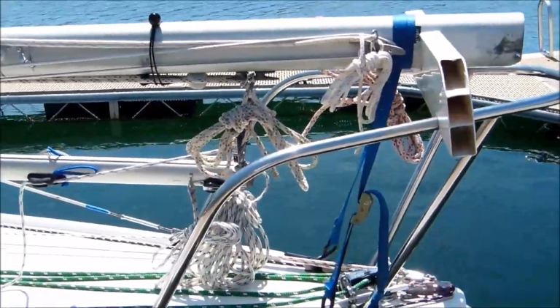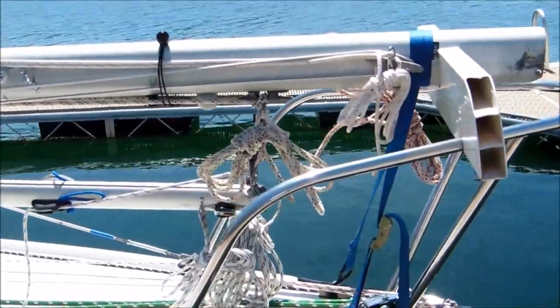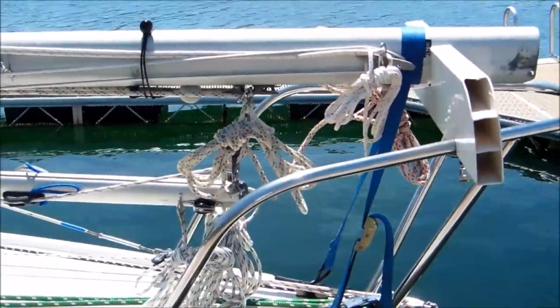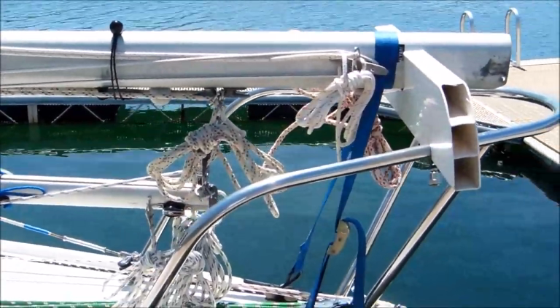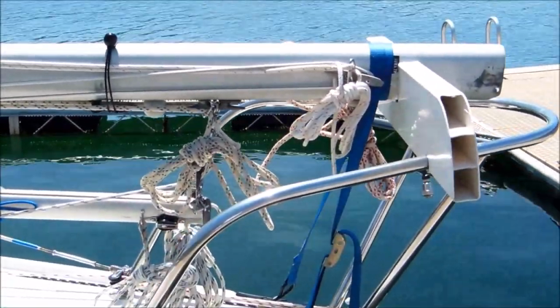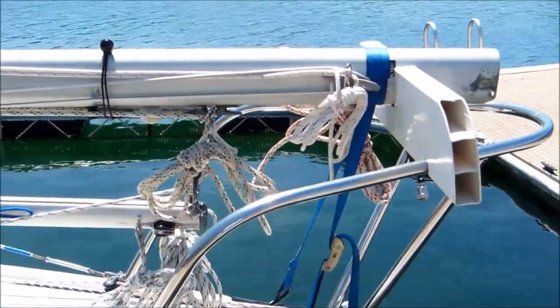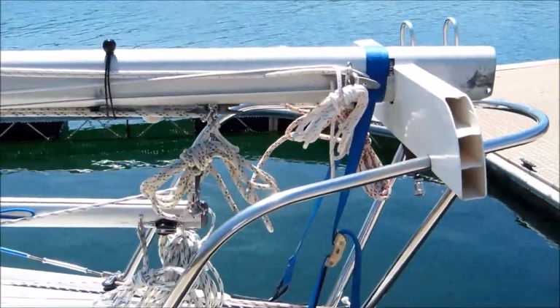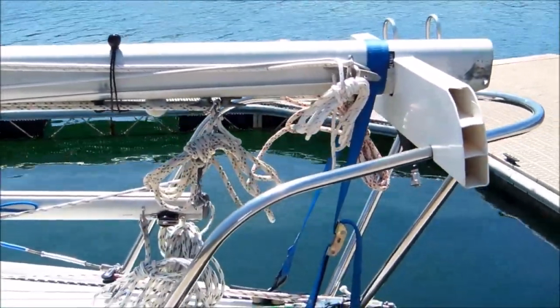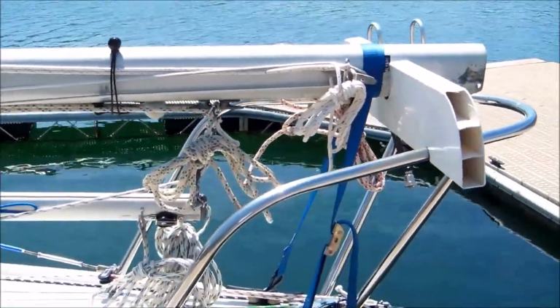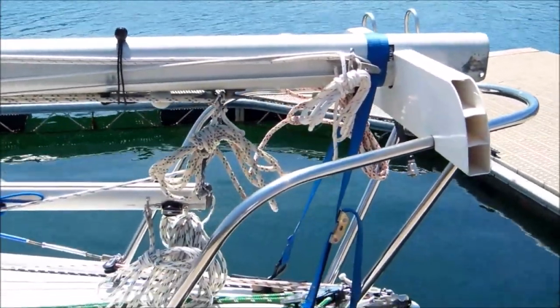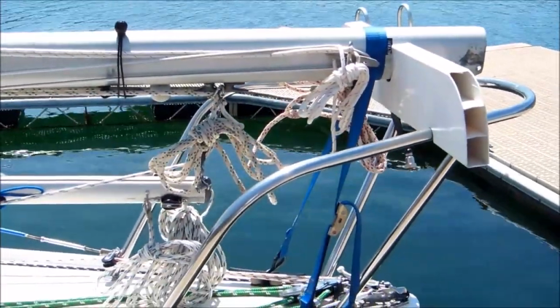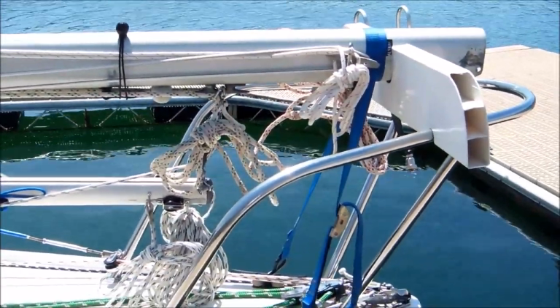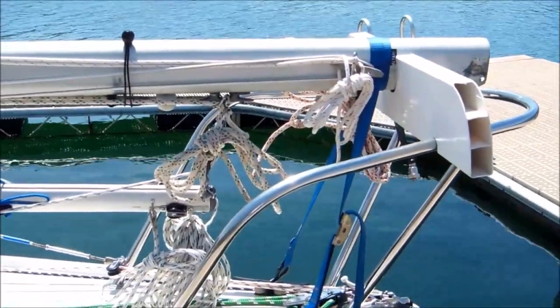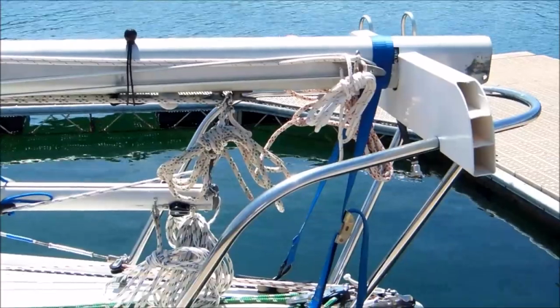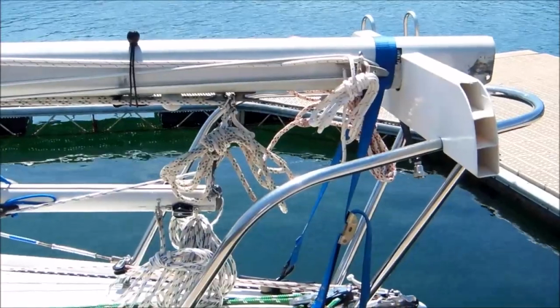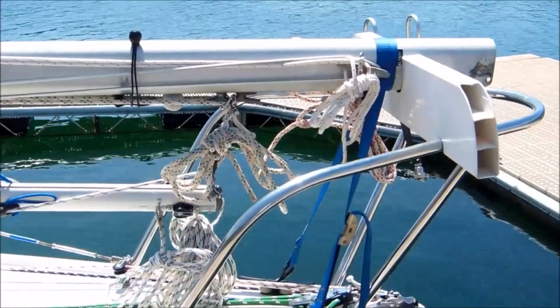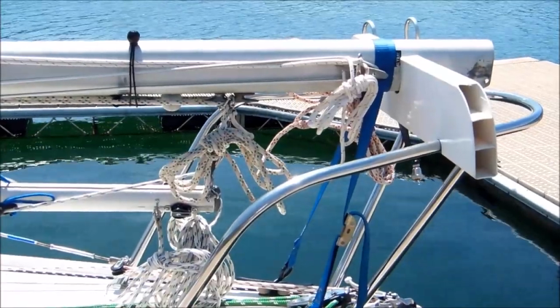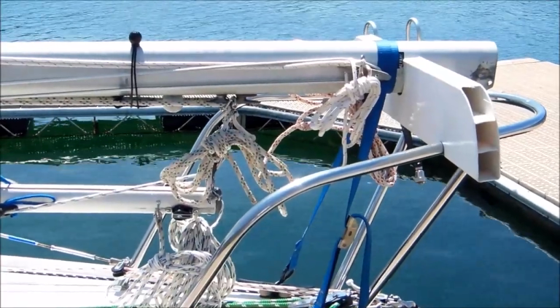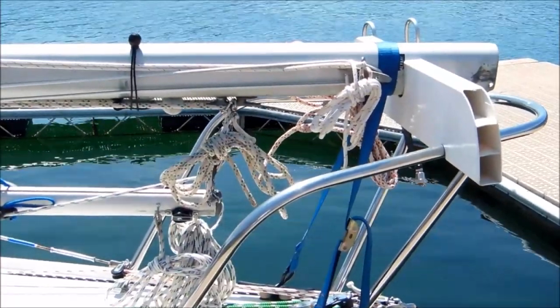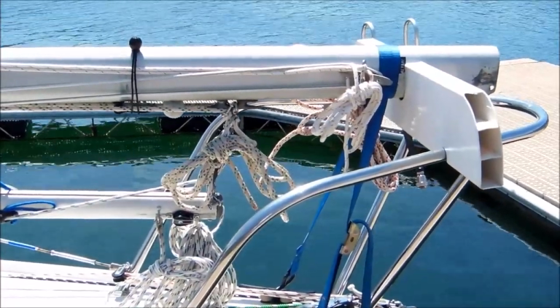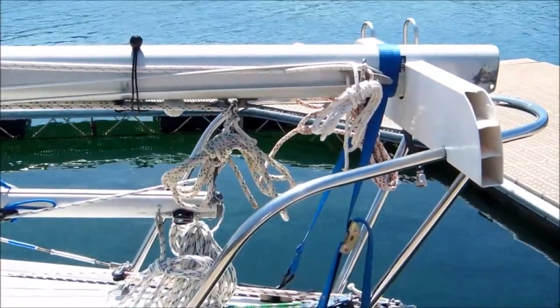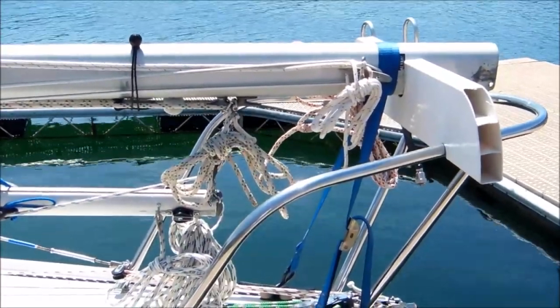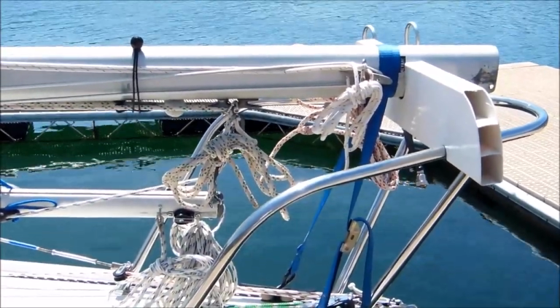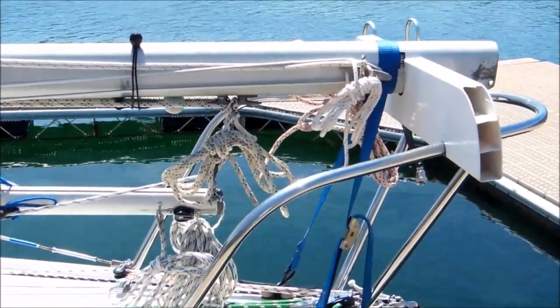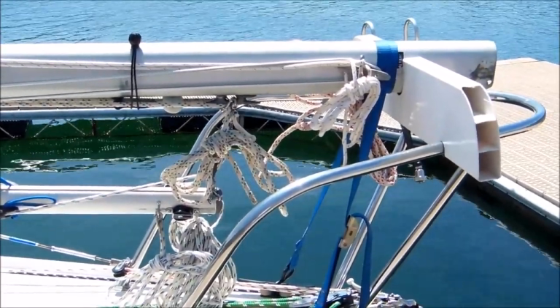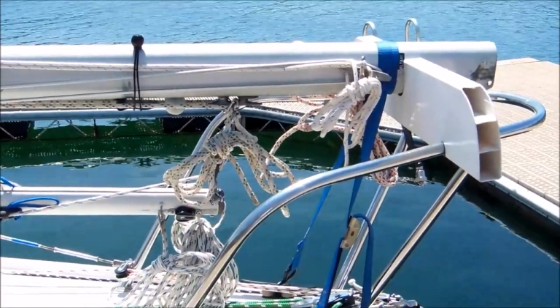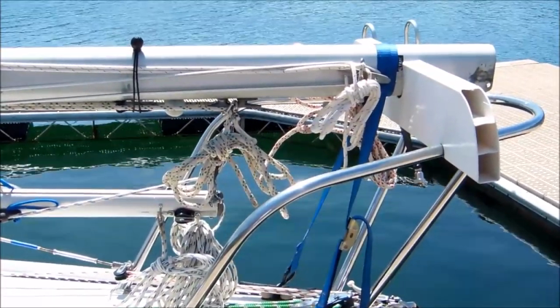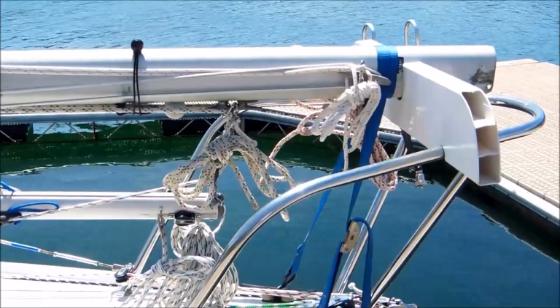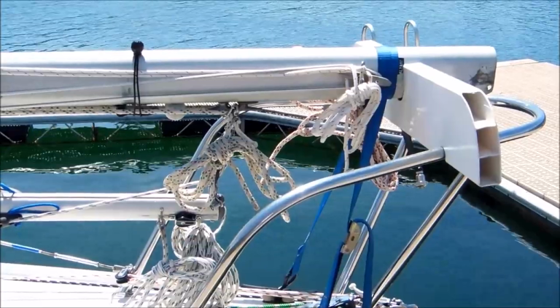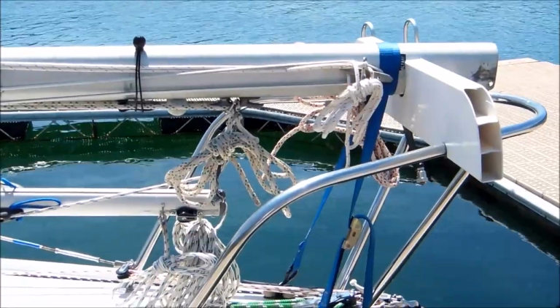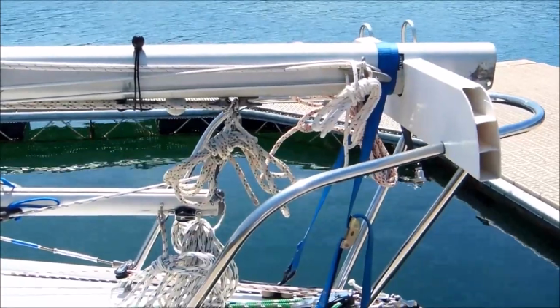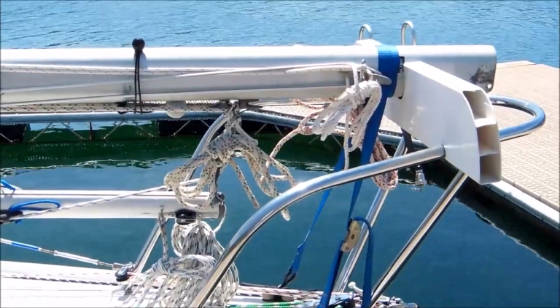The mast is held down into that saddle with this blue motorcycle strap. I run a full wrap around the mast that helps hang on to it — just snugs it down and pulls it backwards slightly.